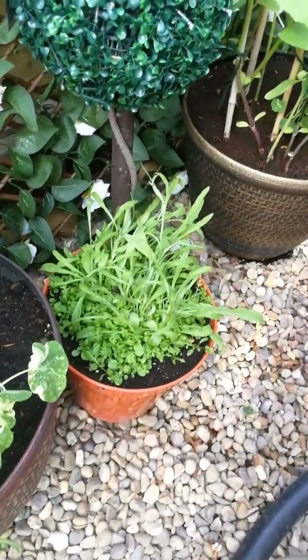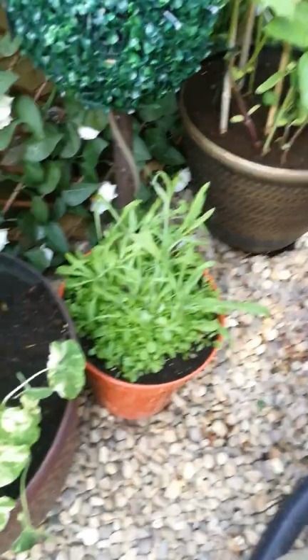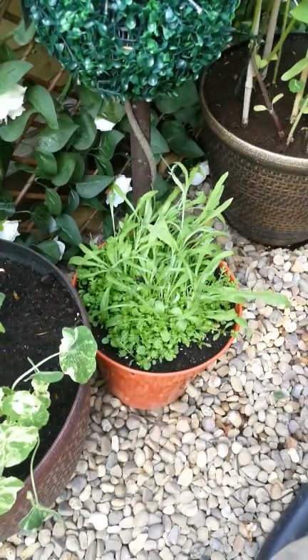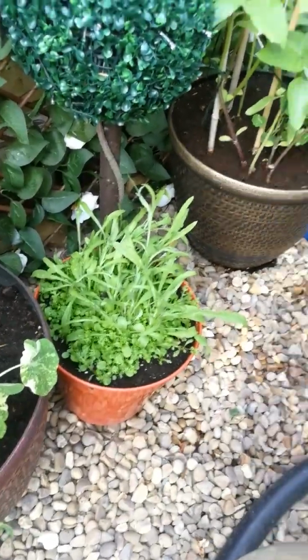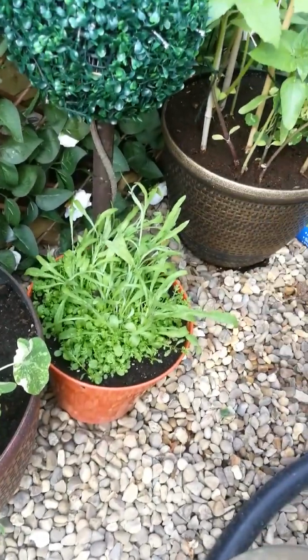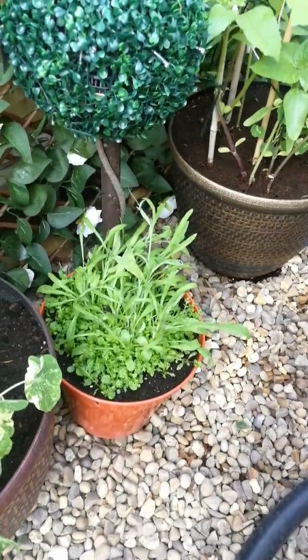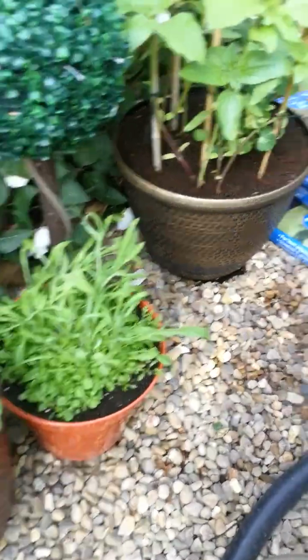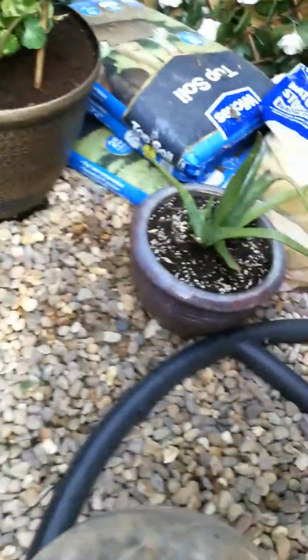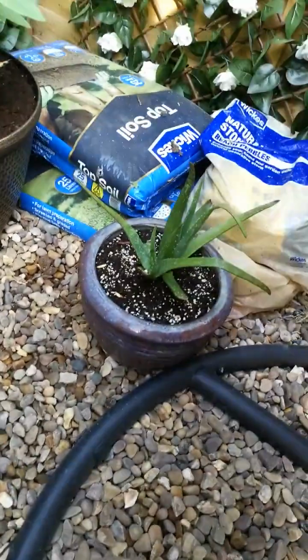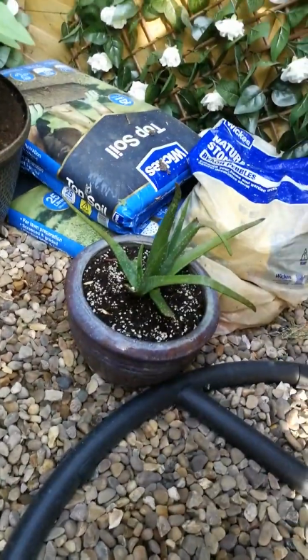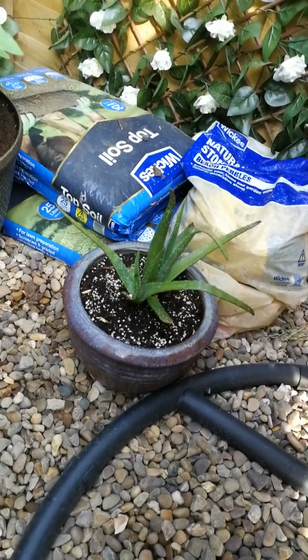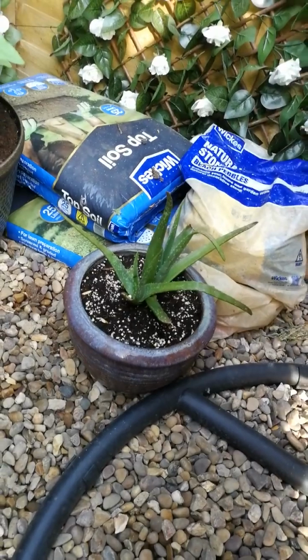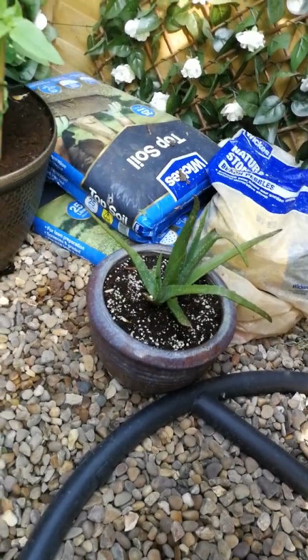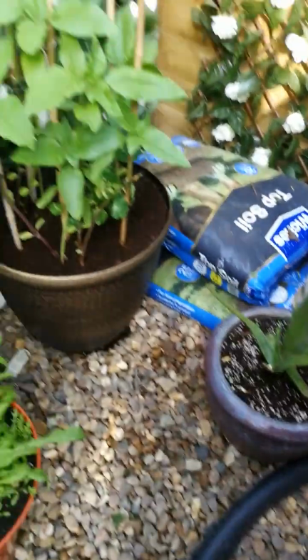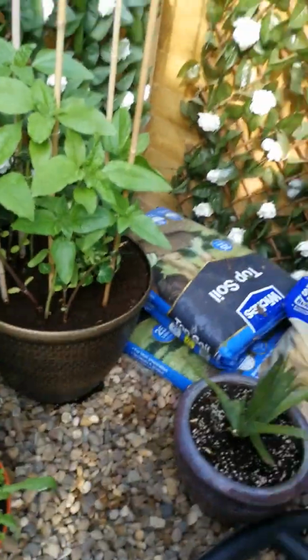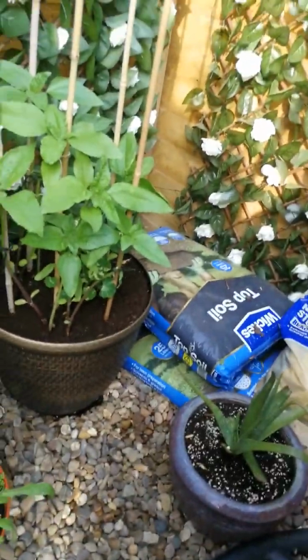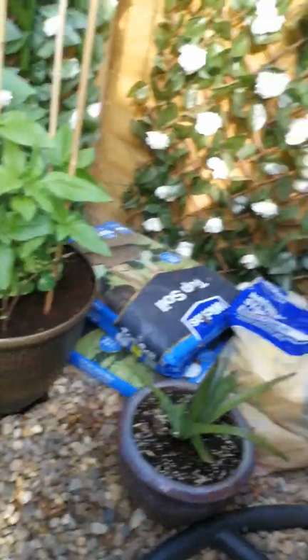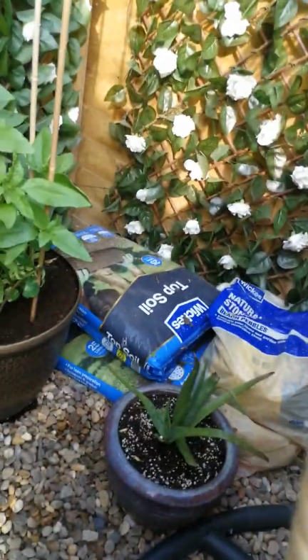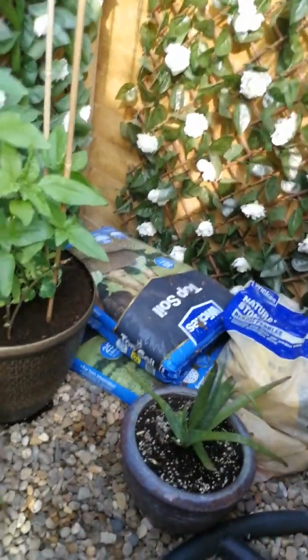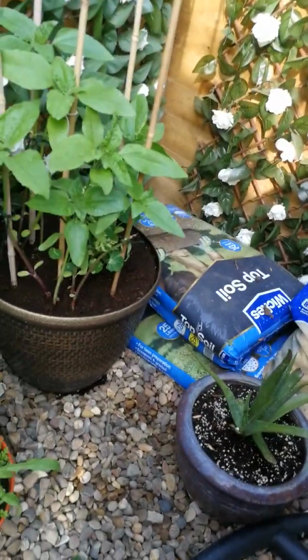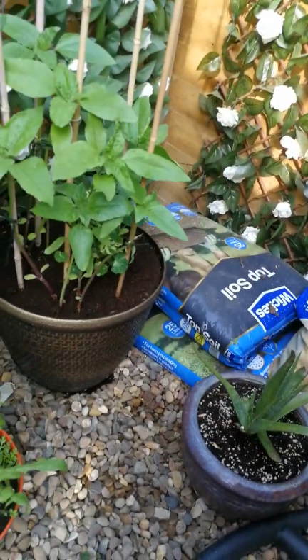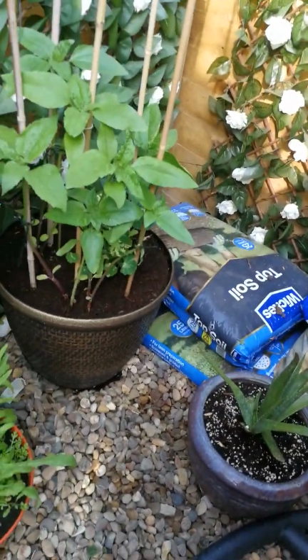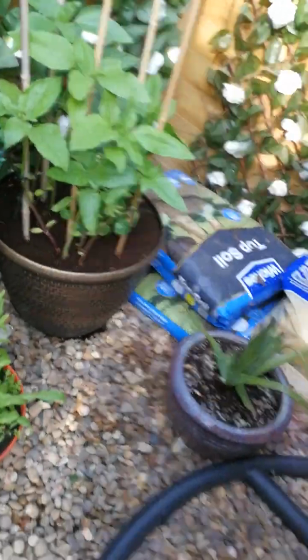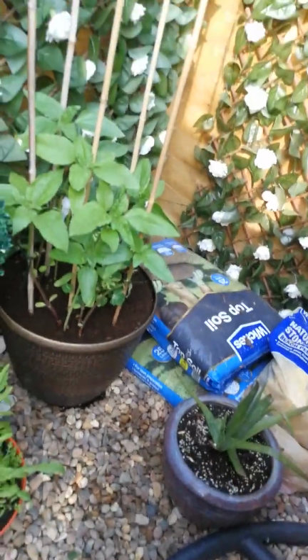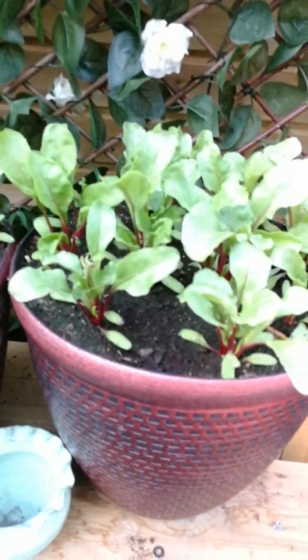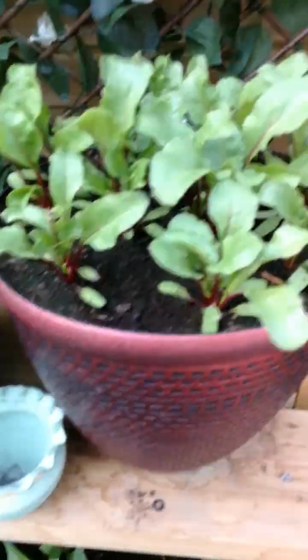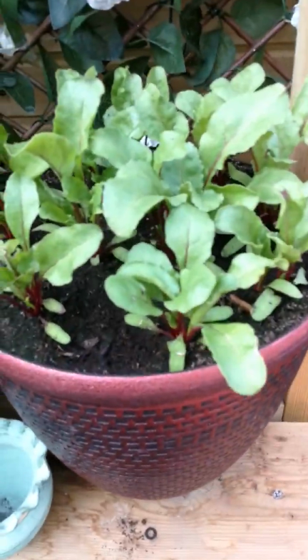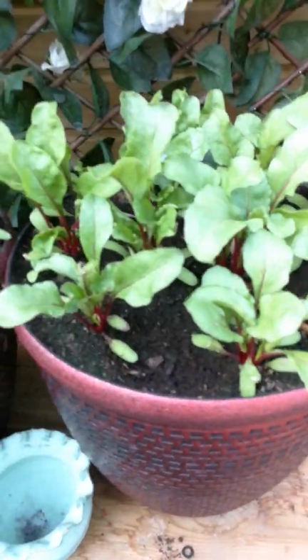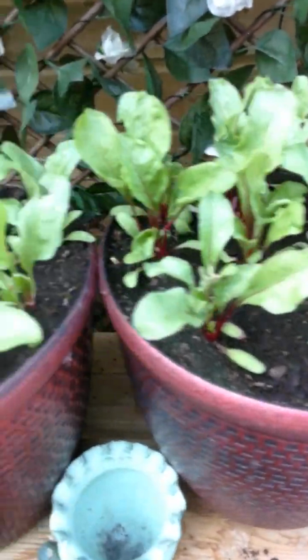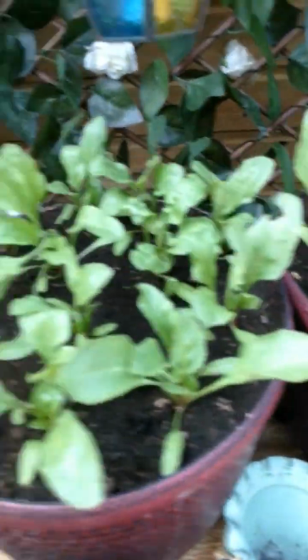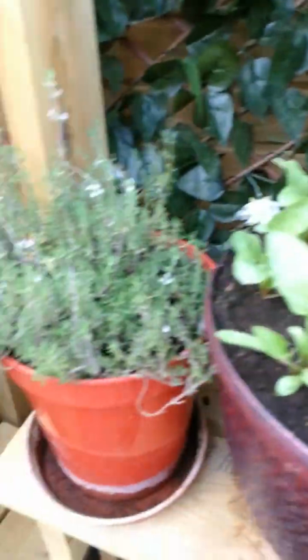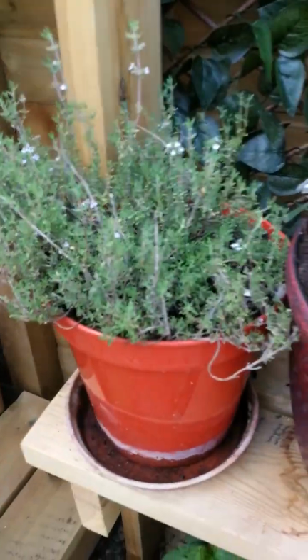In here is a courgette, along with the most beautiful nasturtiums to bring in the butterflies. That's another one of mum's little wildflower plants. Darling aloe vera, more sunflowers, more nasturtiums.